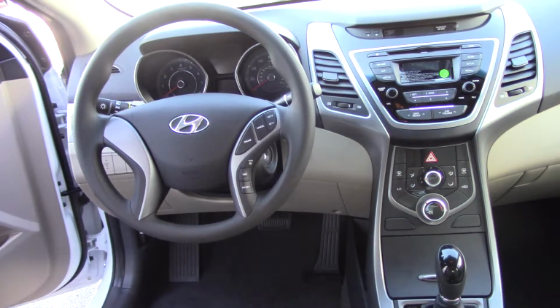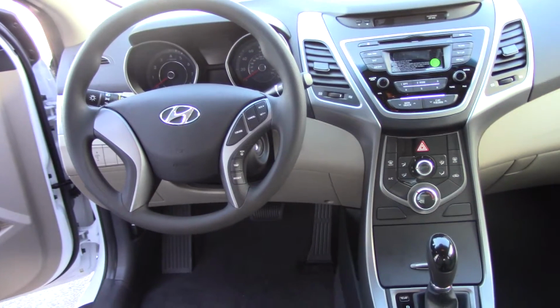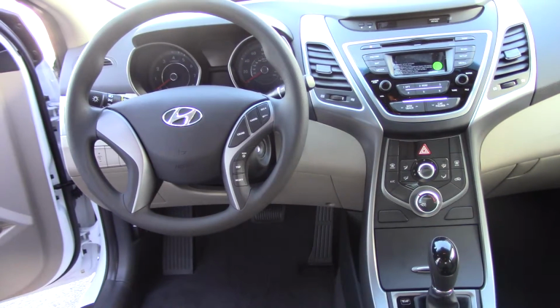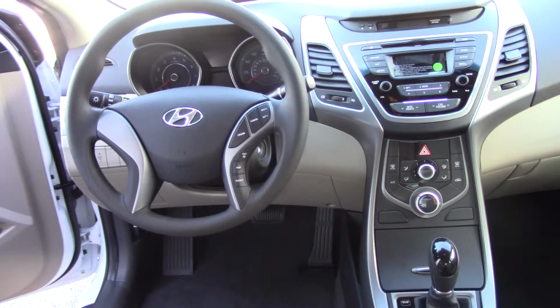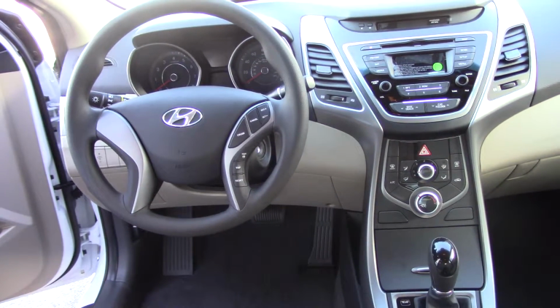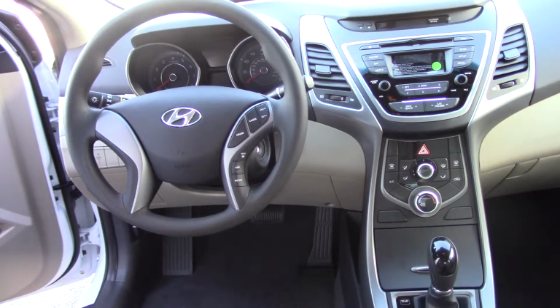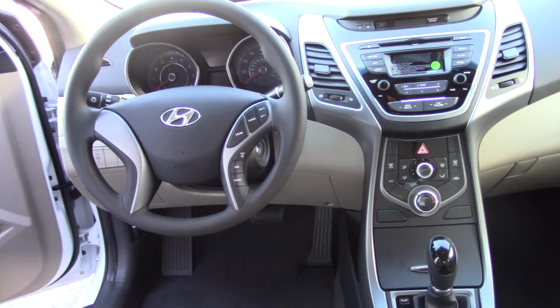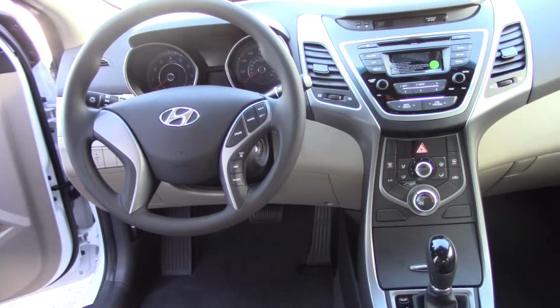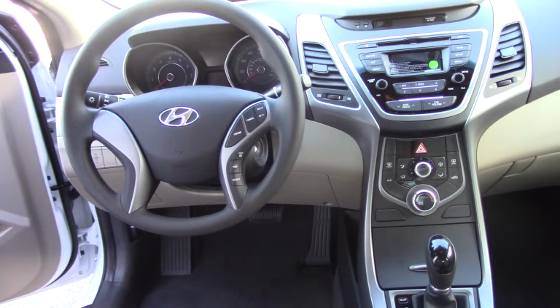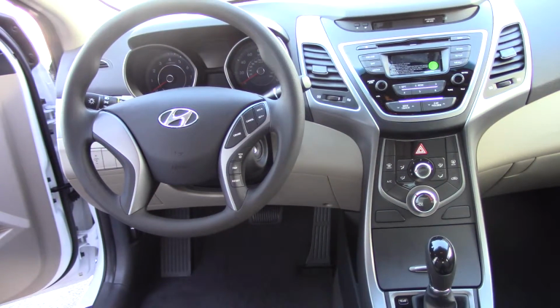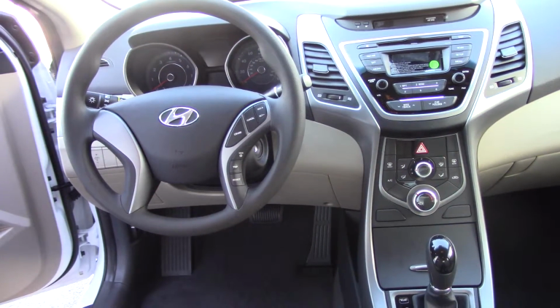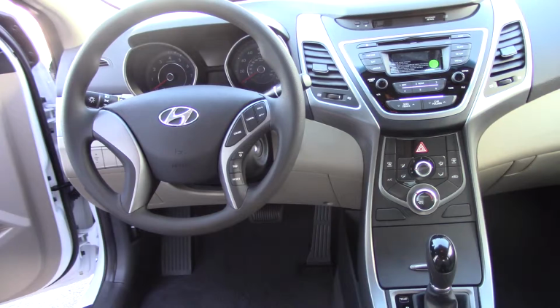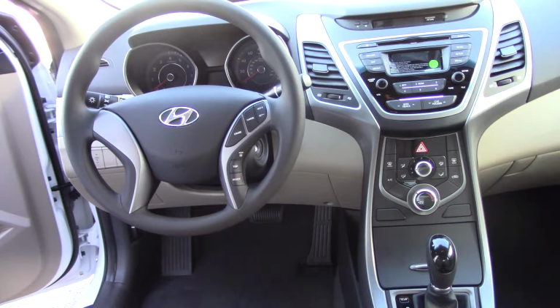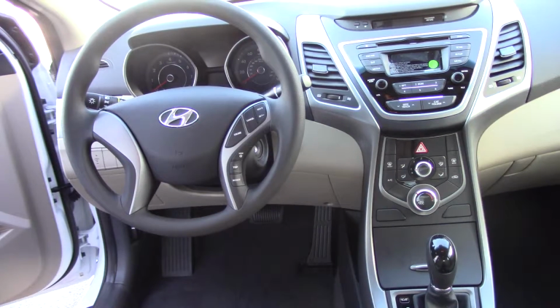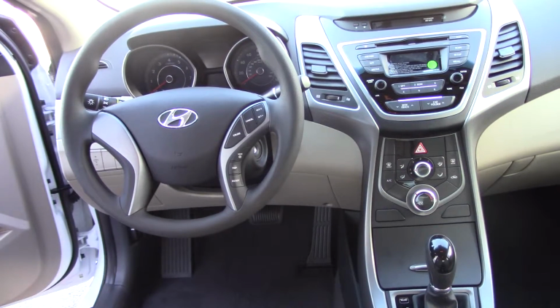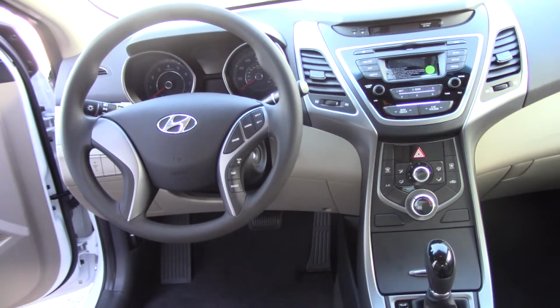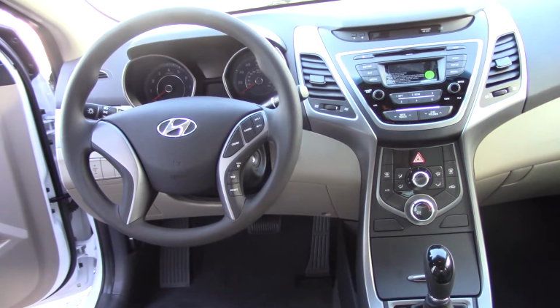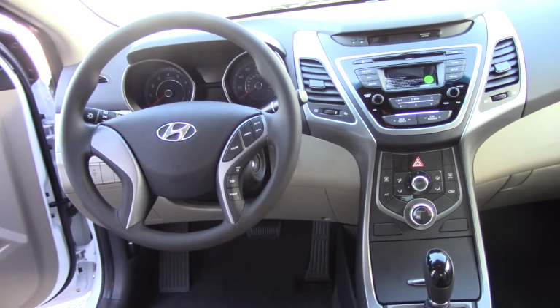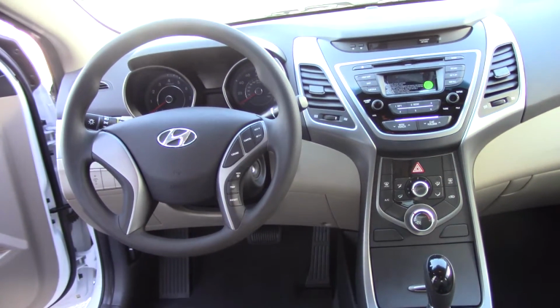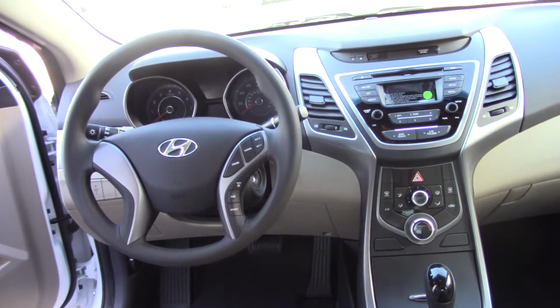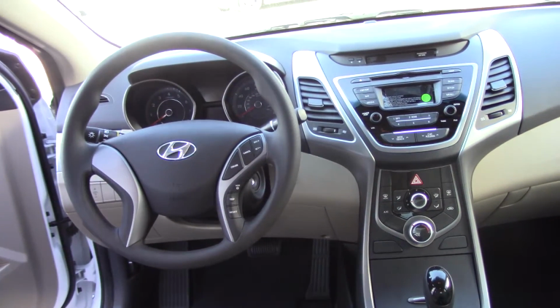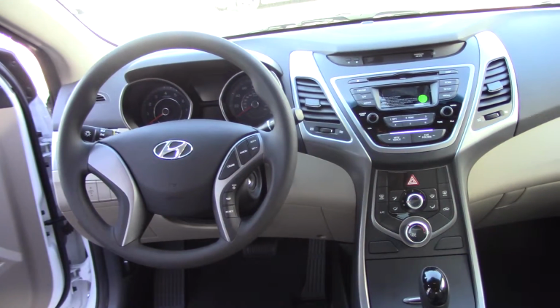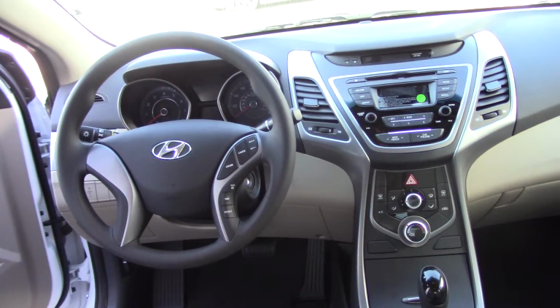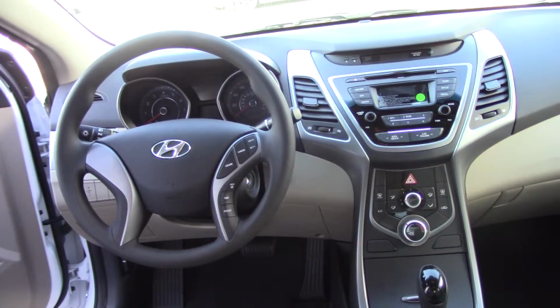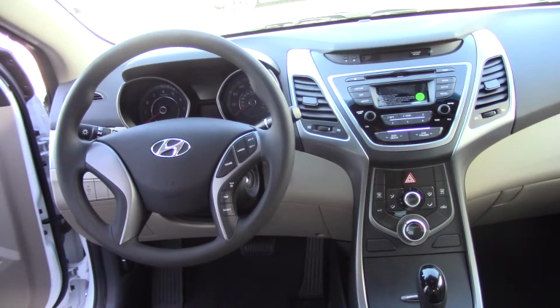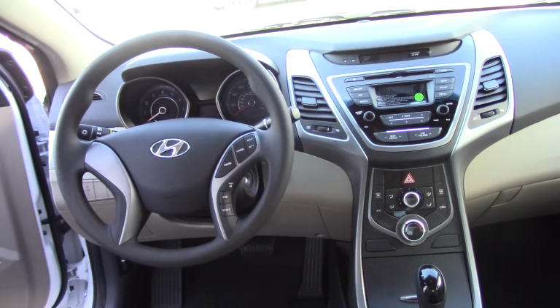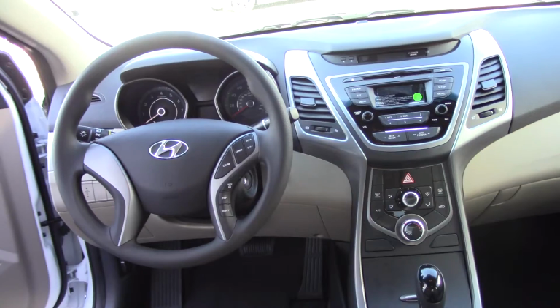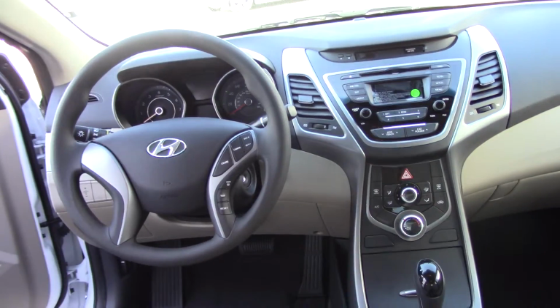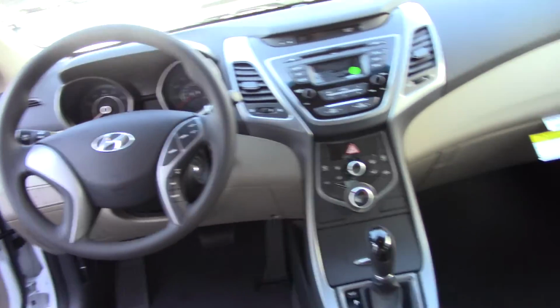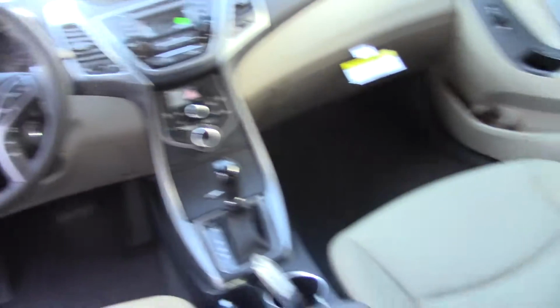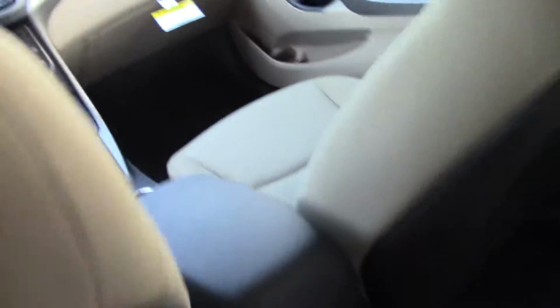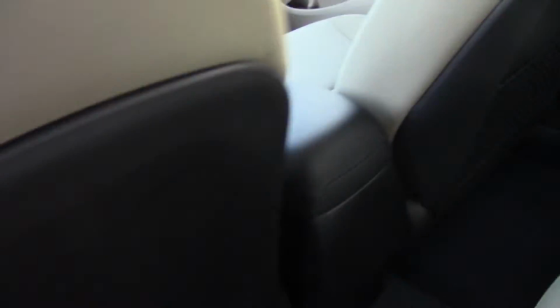This one has a CD player, AM, FM, XM satellite radio — it's free for the first three months — auxiliary, iPod, and USB, giving you every avenue to listen to your music.